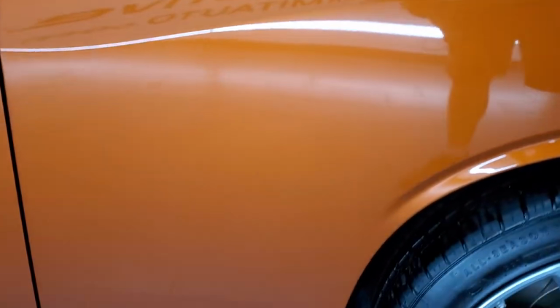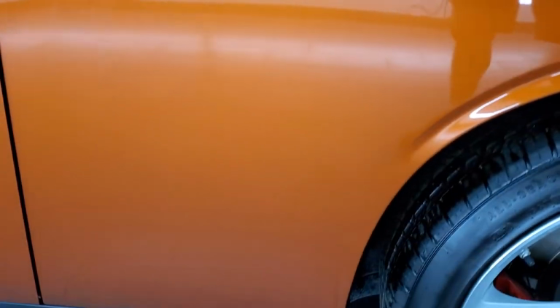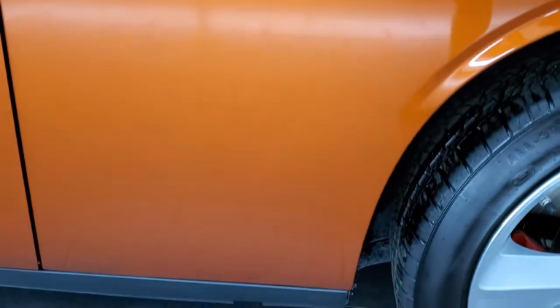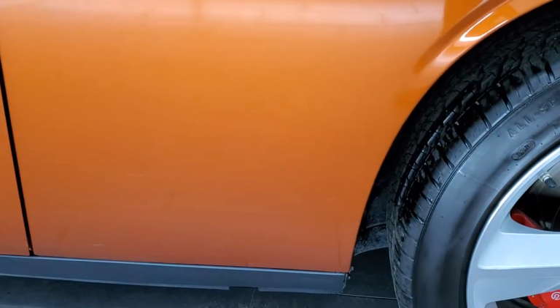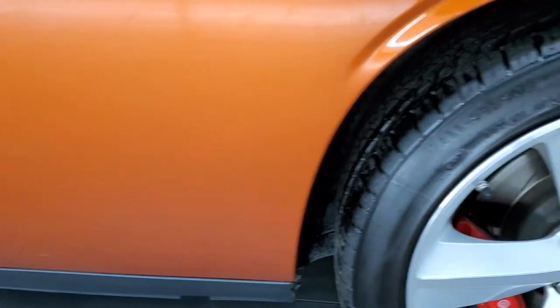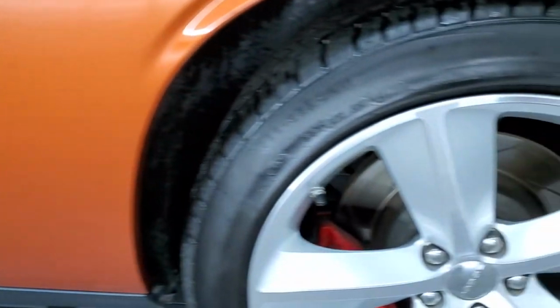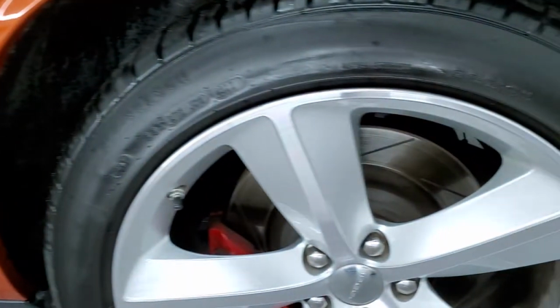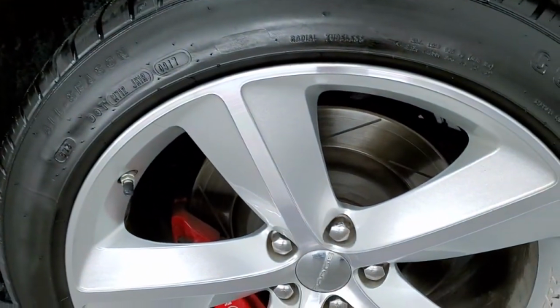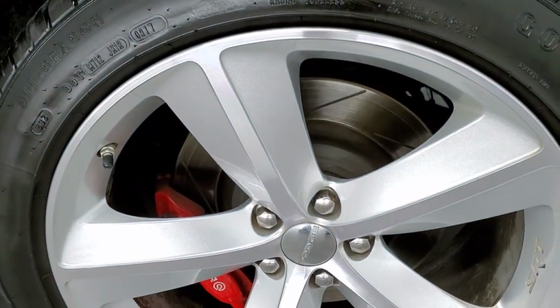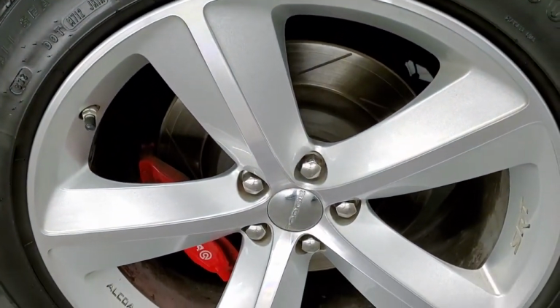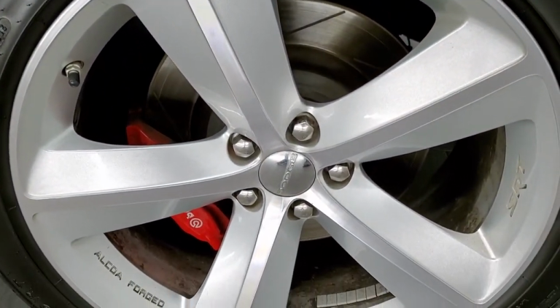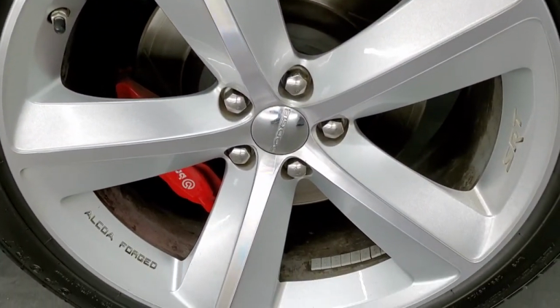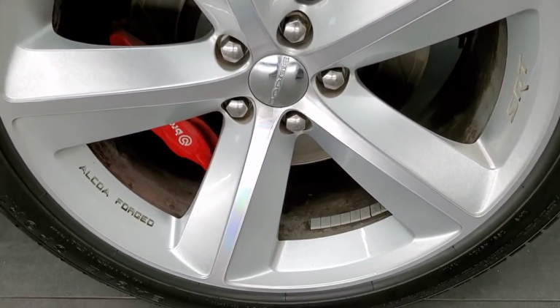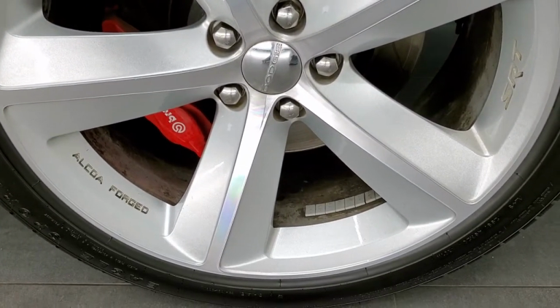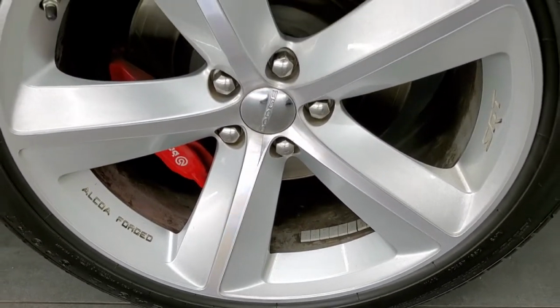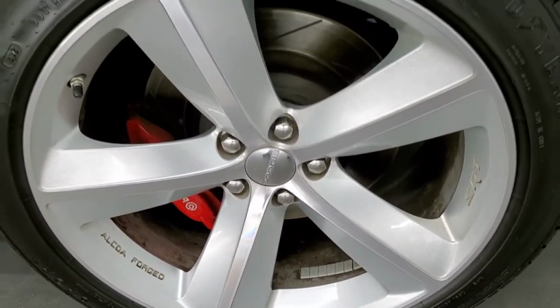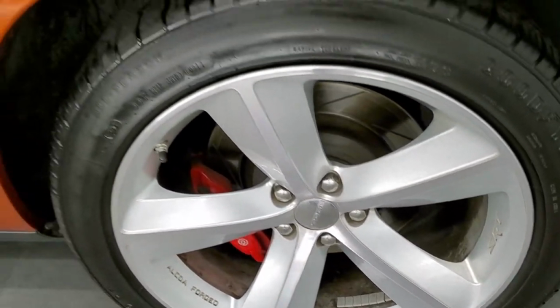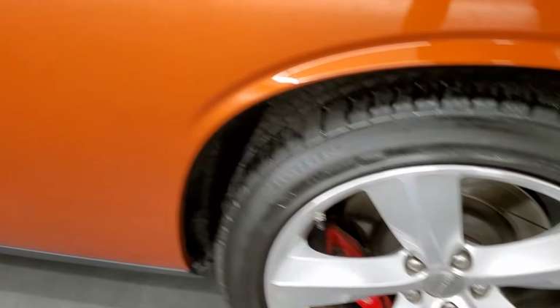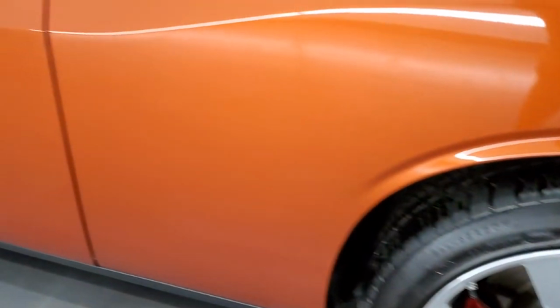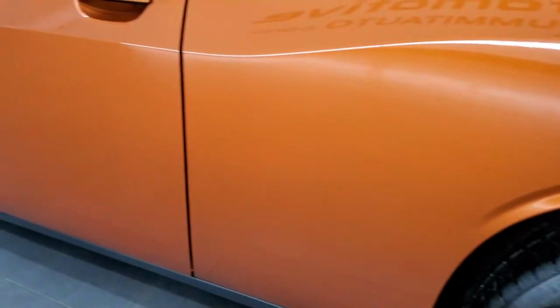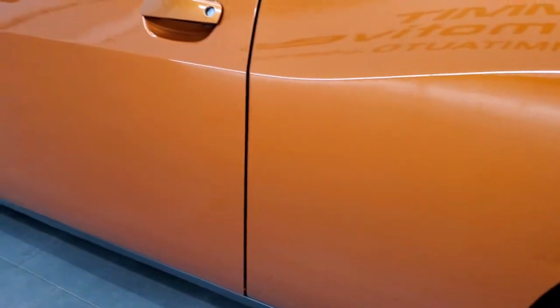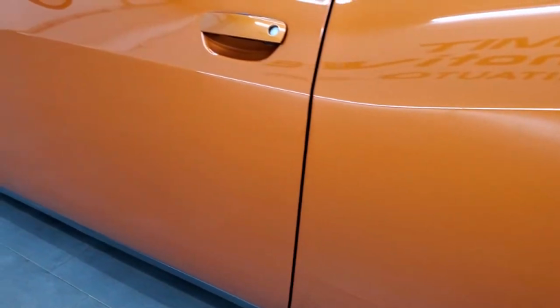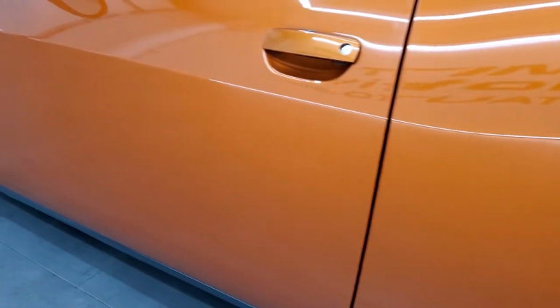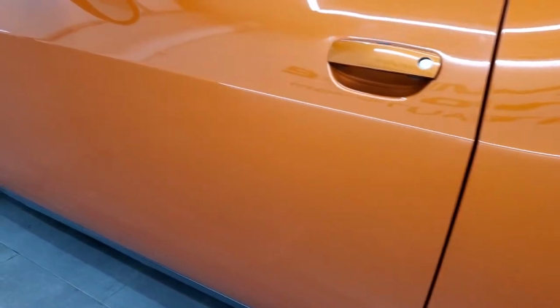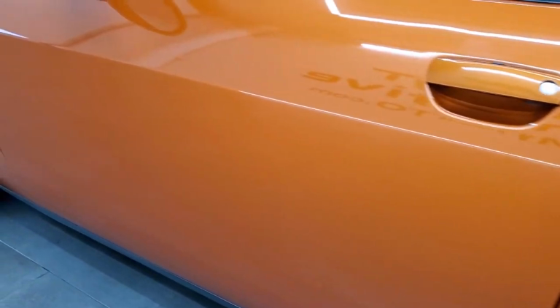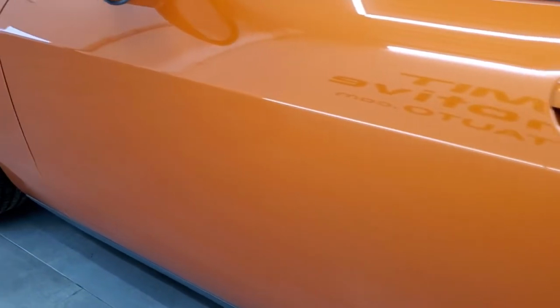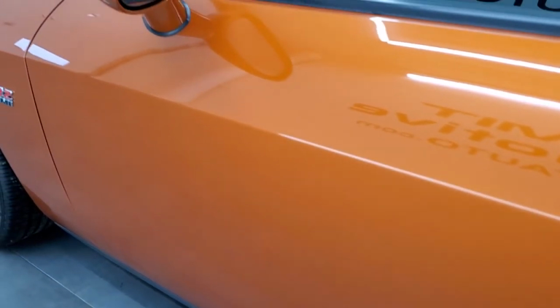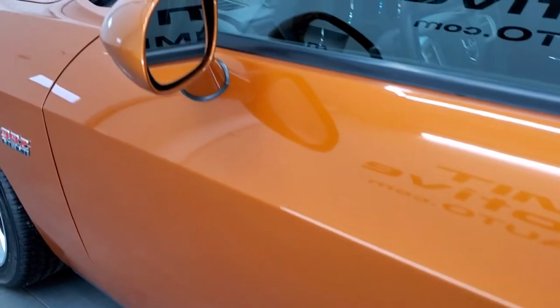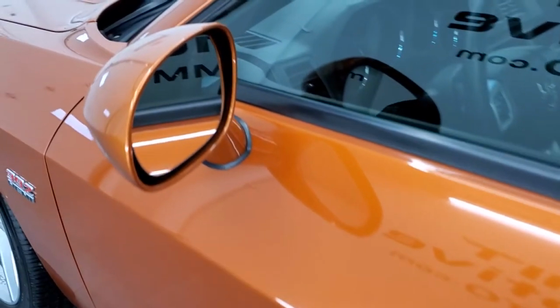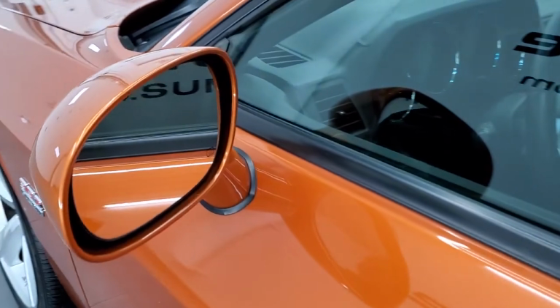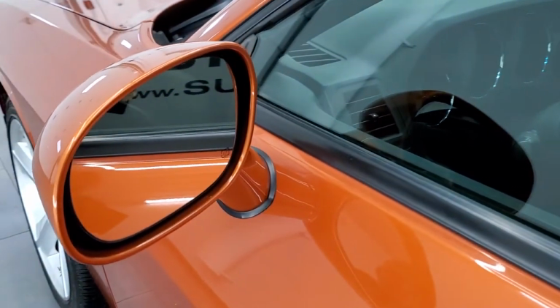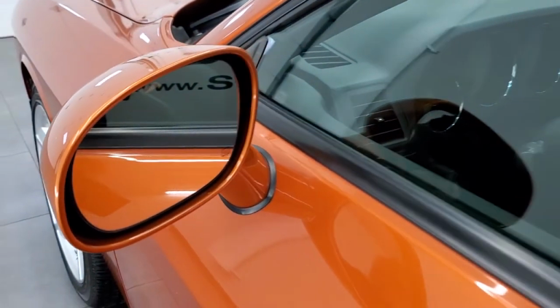No major dents or dings on the driver's side, and this back rim is in excellent shape as well. The driver's side door looks really good and it does come with heated power mirrors.